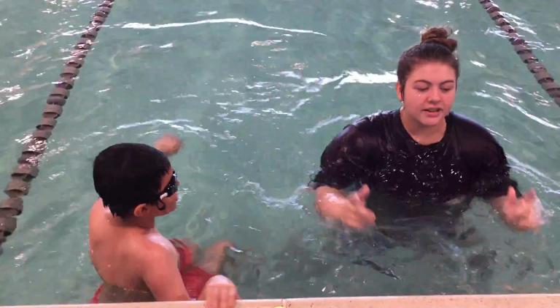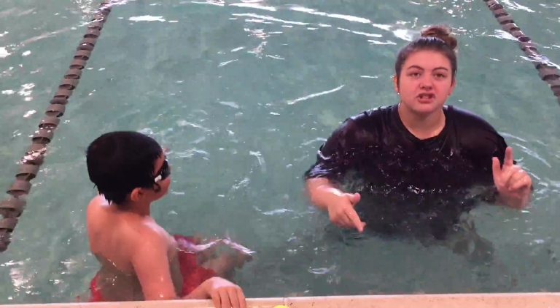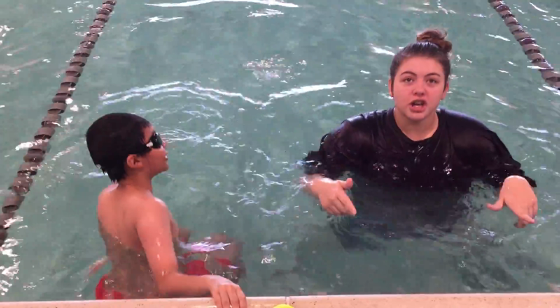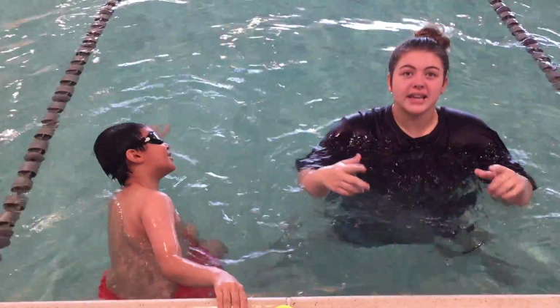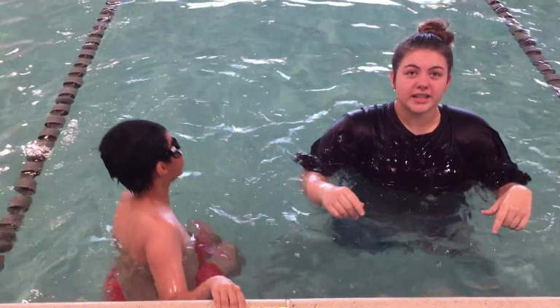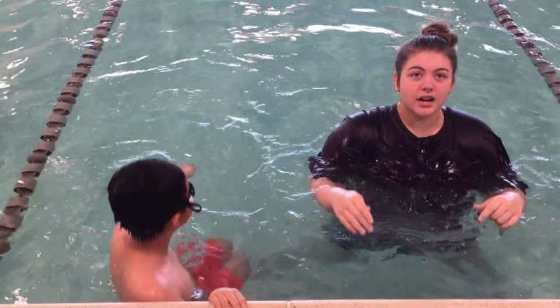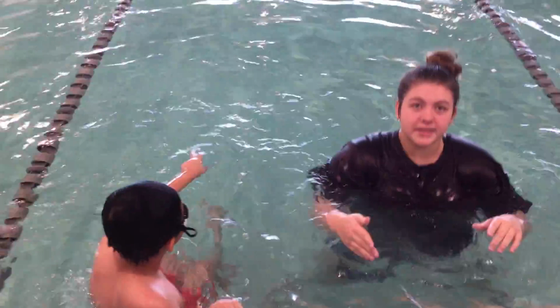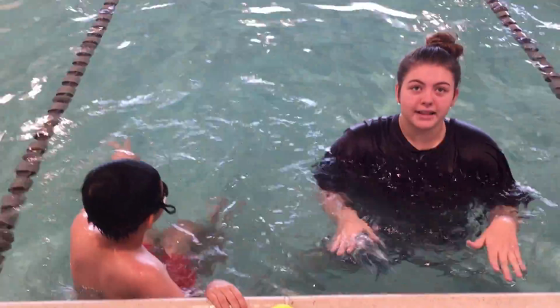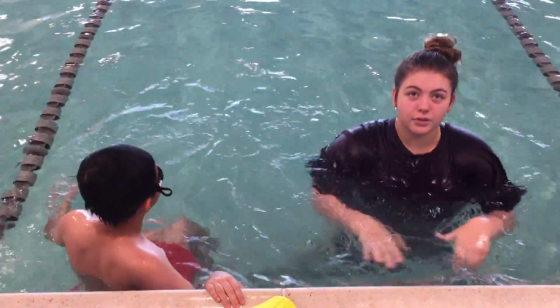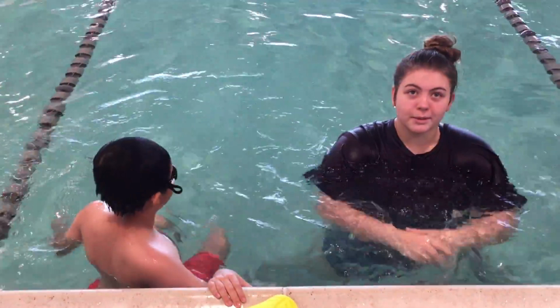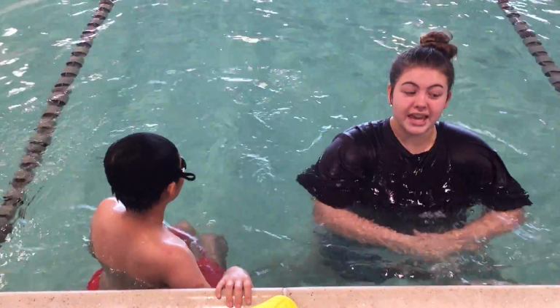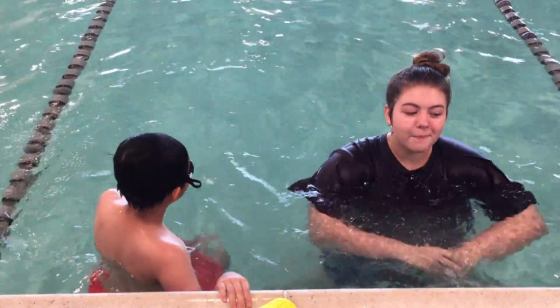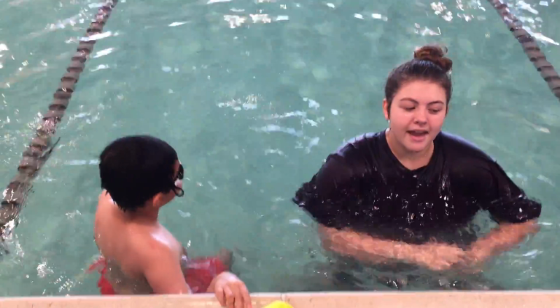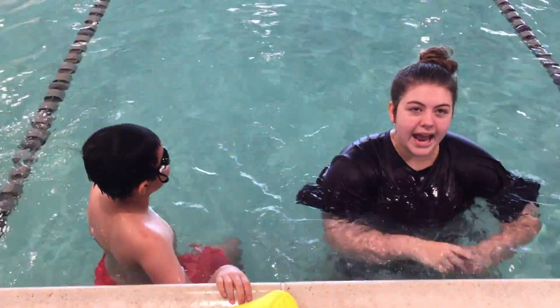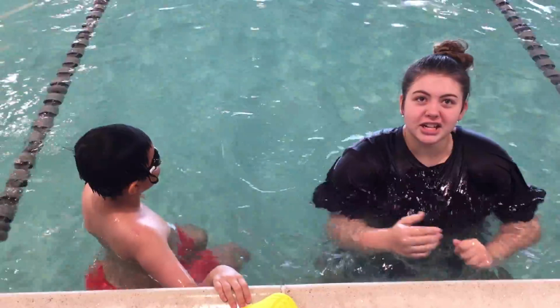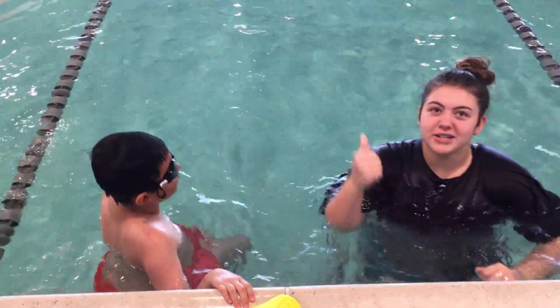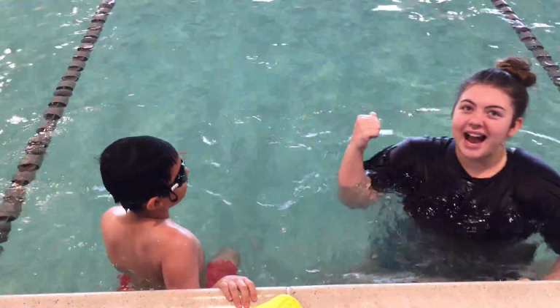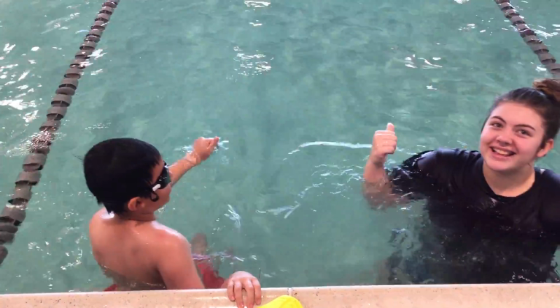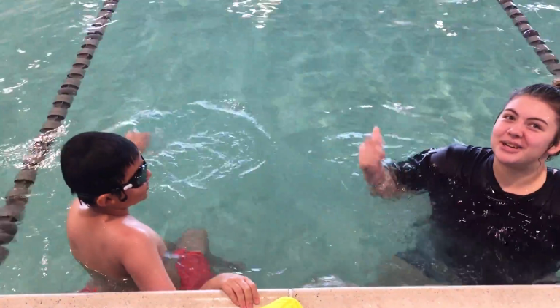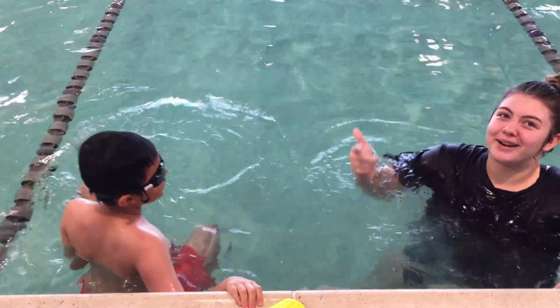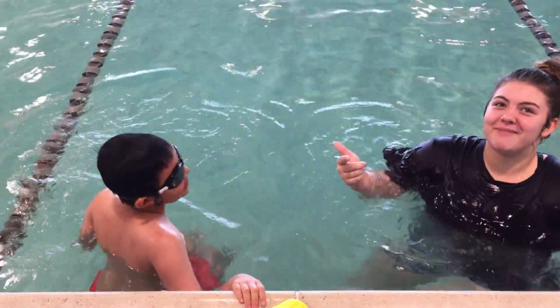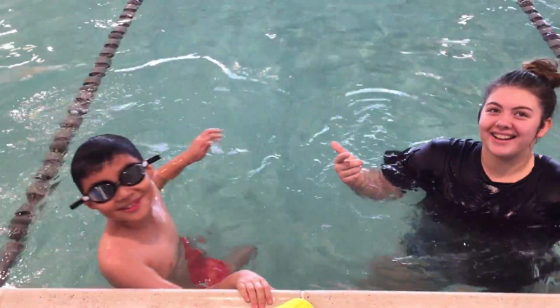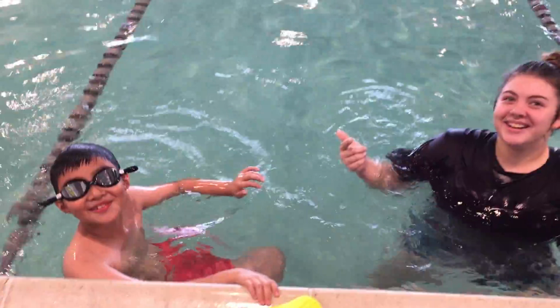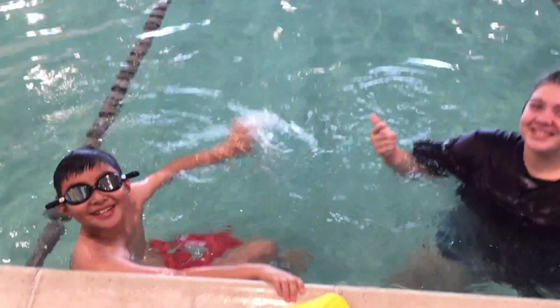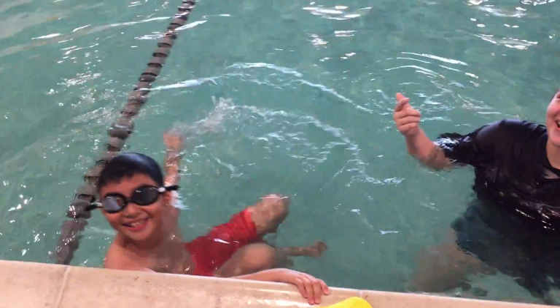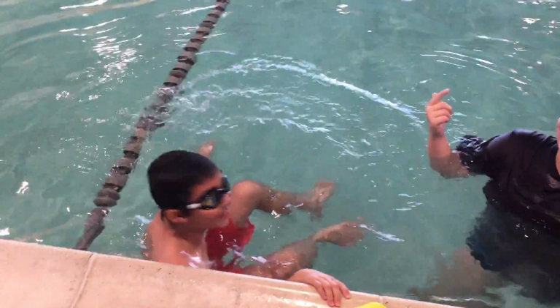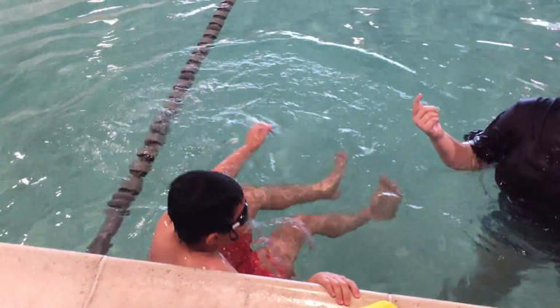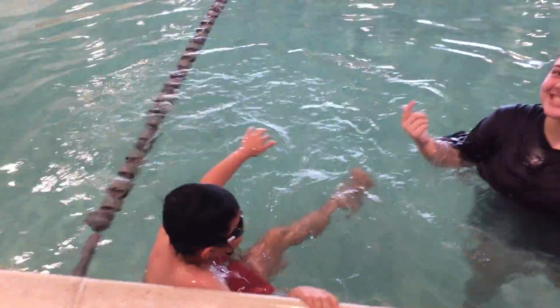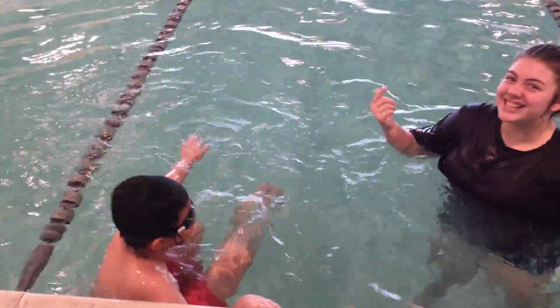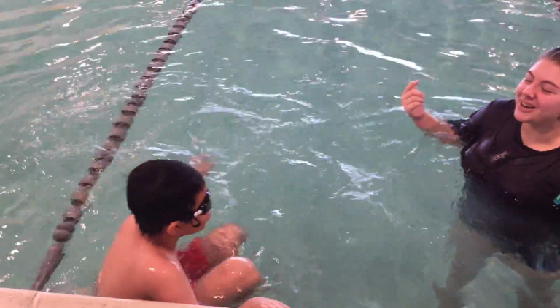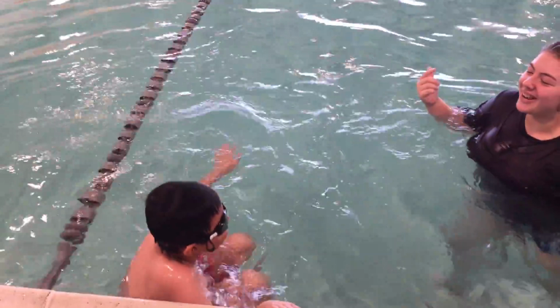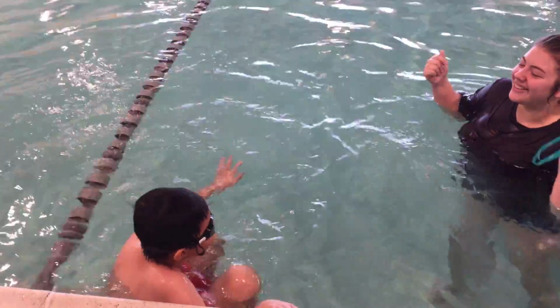He's going to show you his freestyle with his bilateral breathing. He's going to show it to you down and then I told him I would race him back, so we're going to see how fast you can float down.